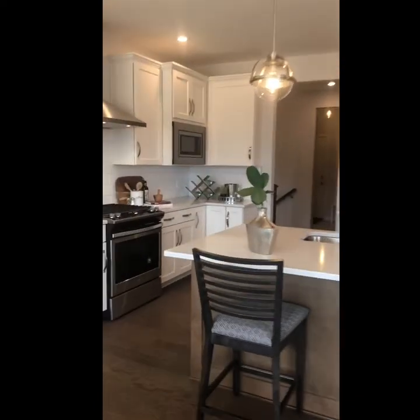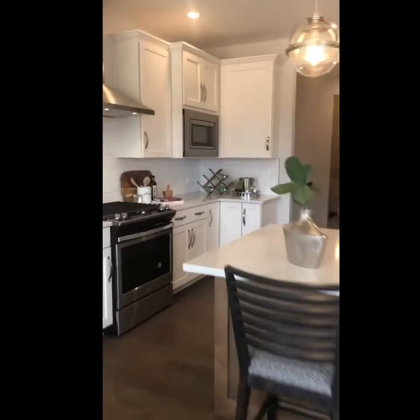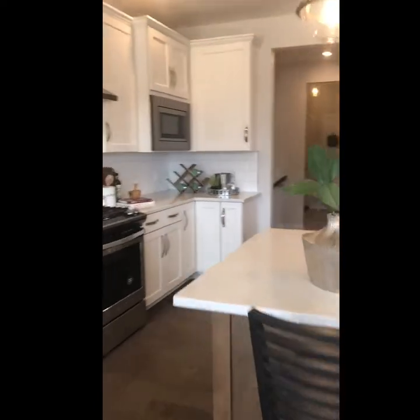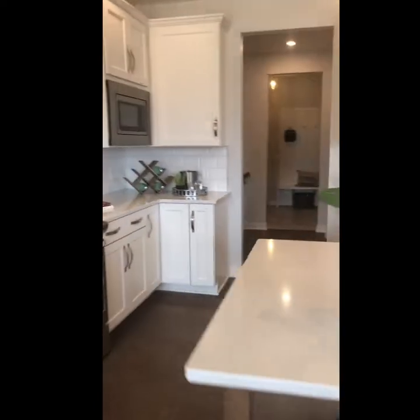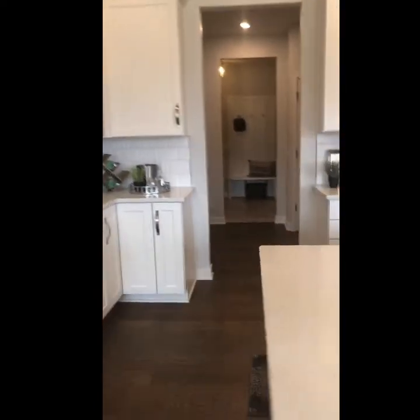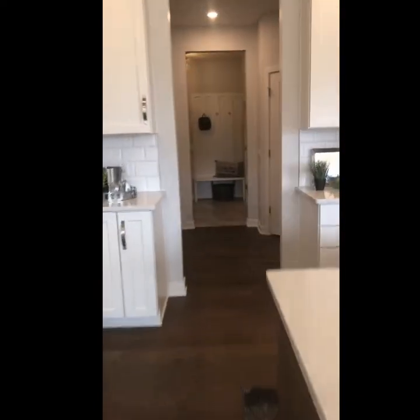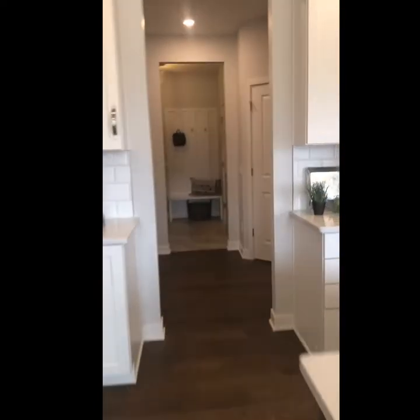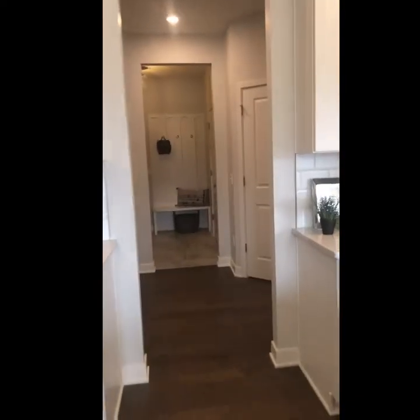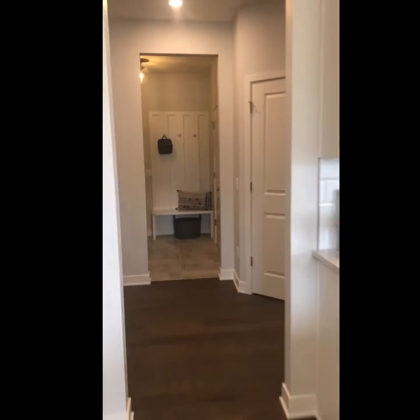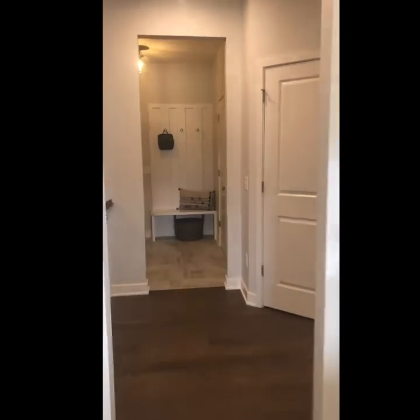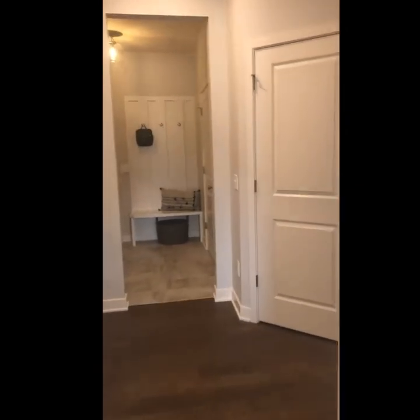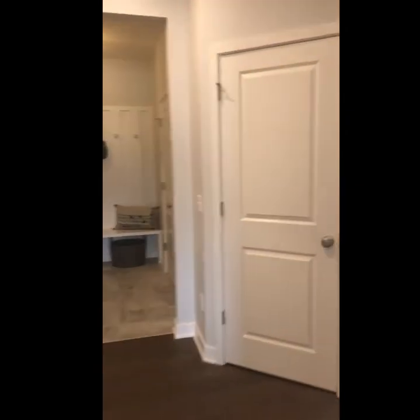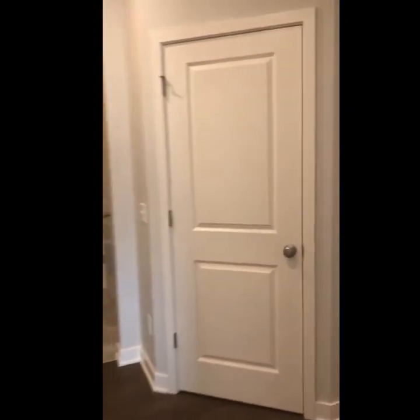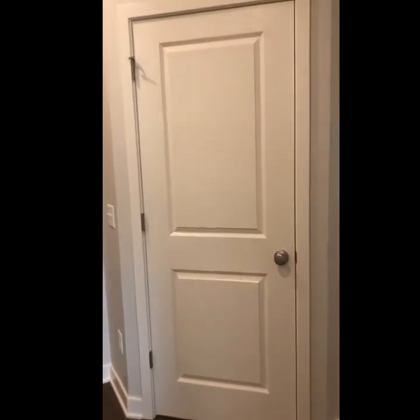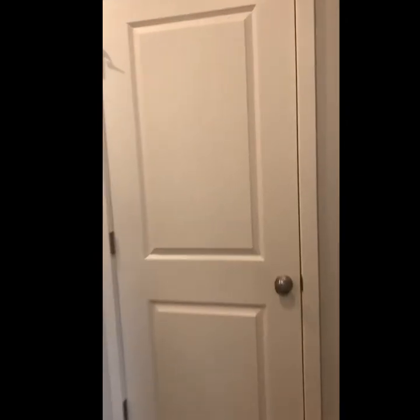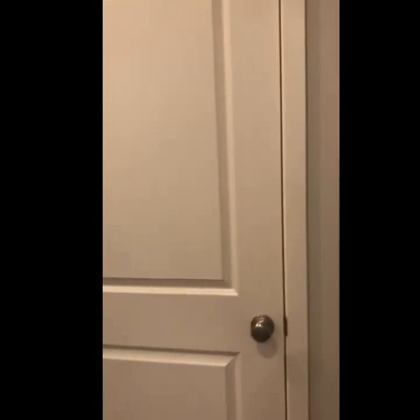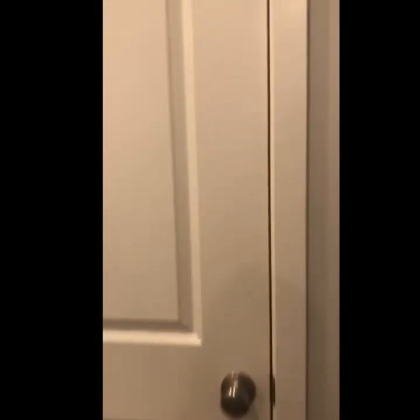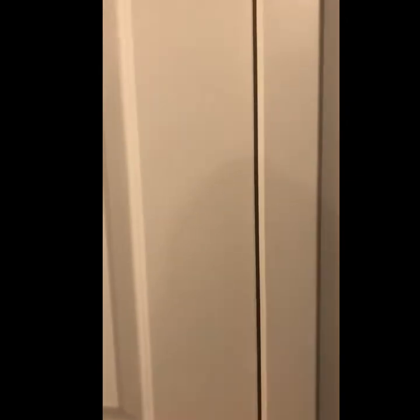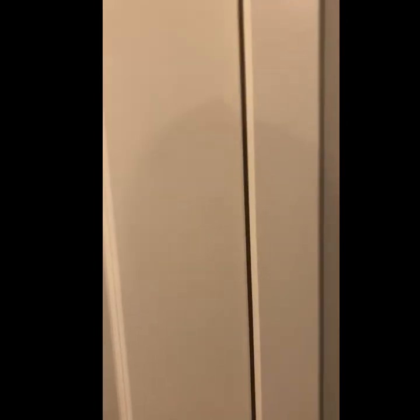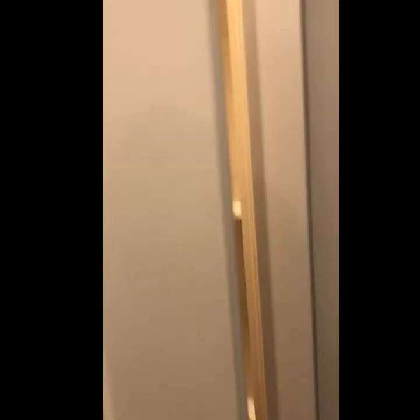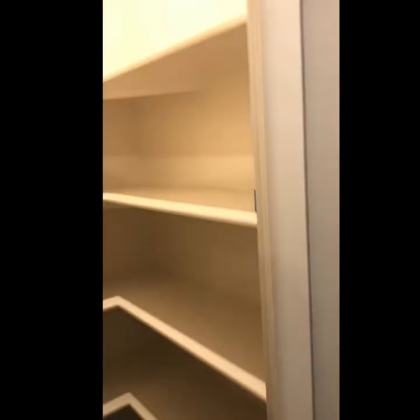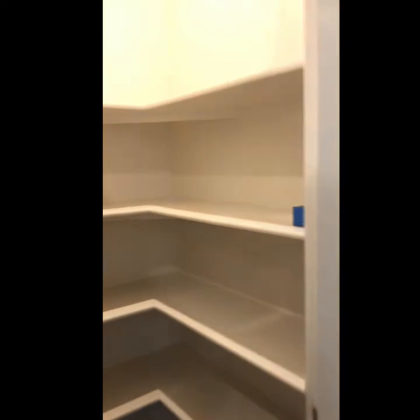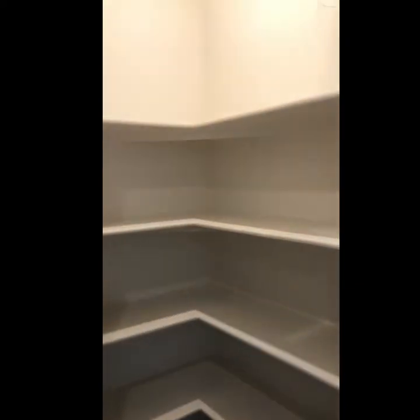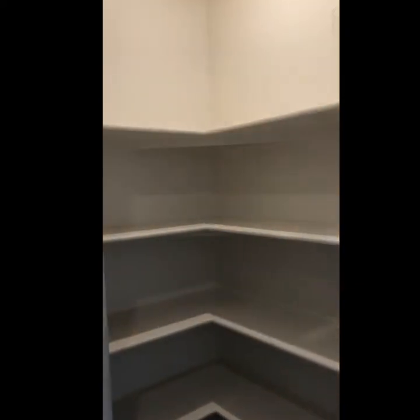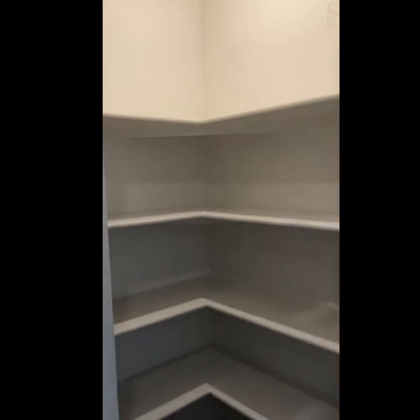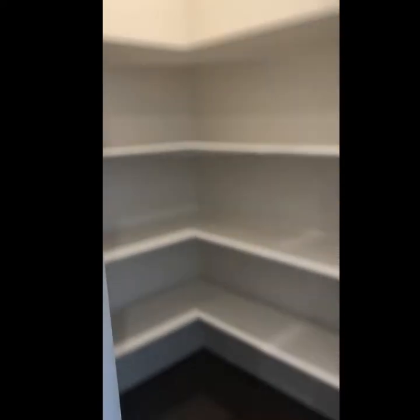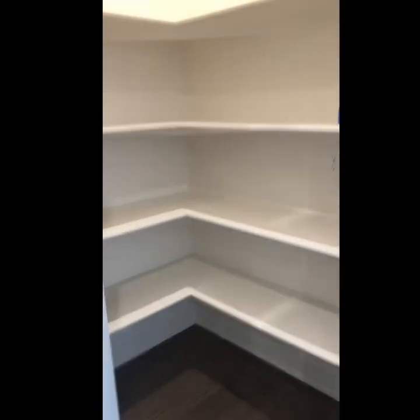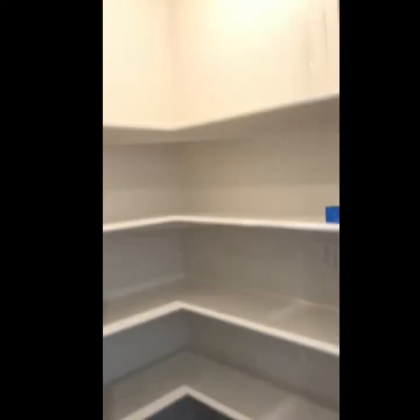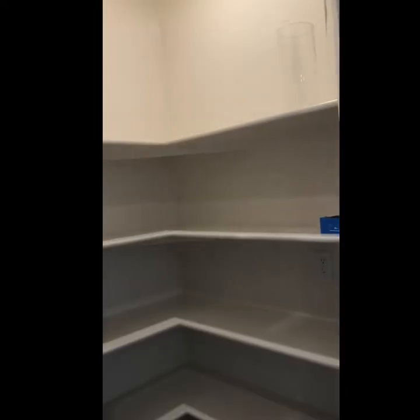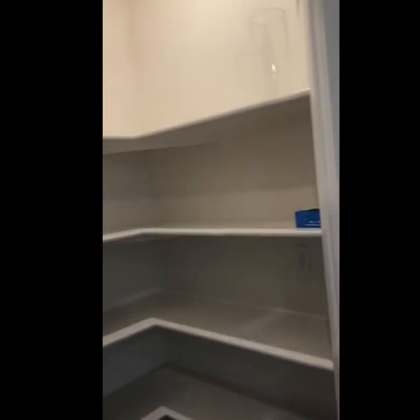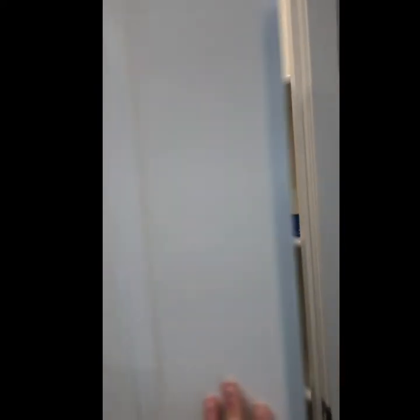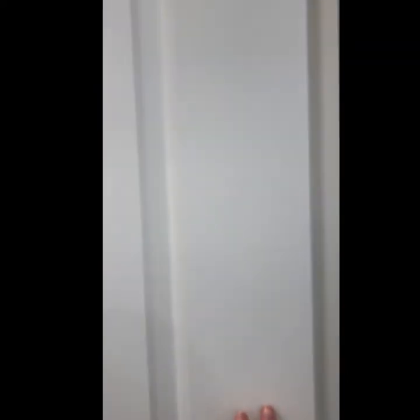This is a ranch-style home so it has a main floor master. One of the great features is that it also has a corner pantry. Coming in from the garage, it's a really nice spacious pantry — easily accessible.